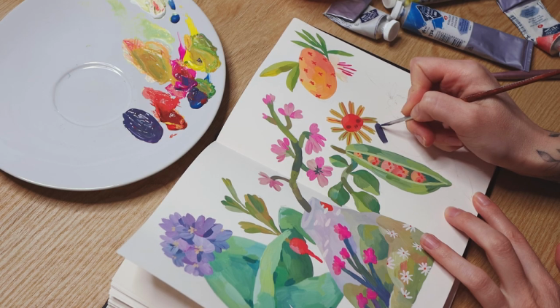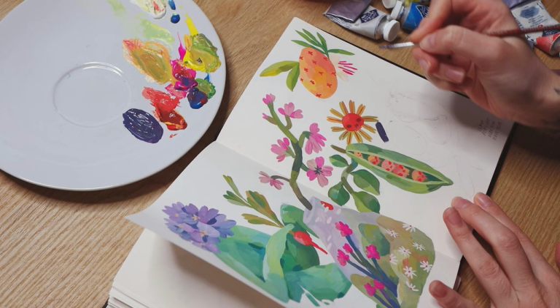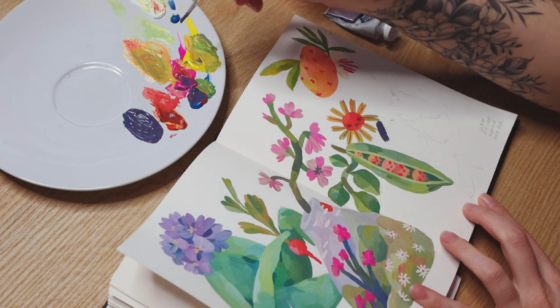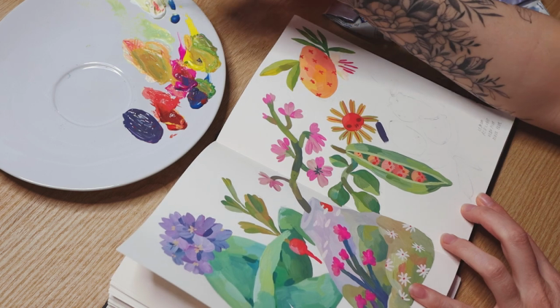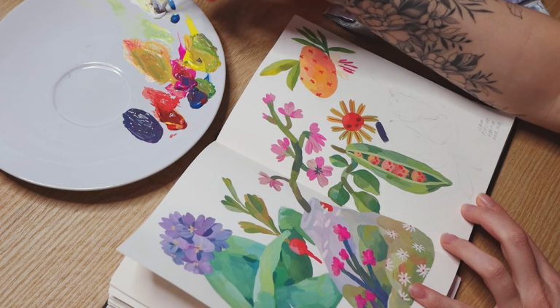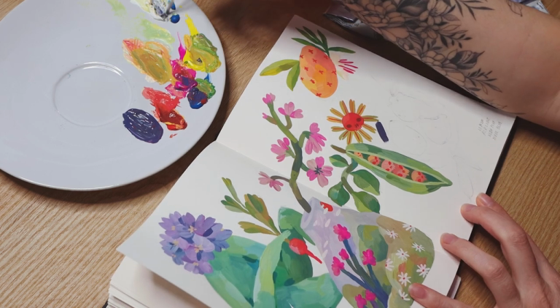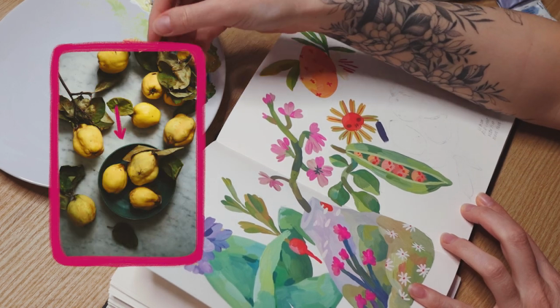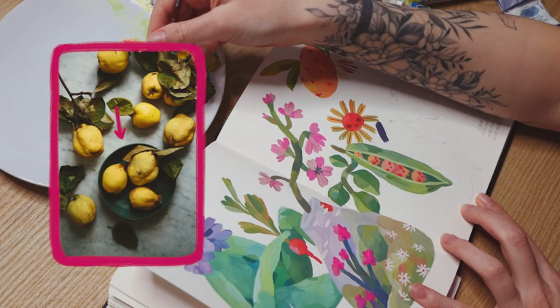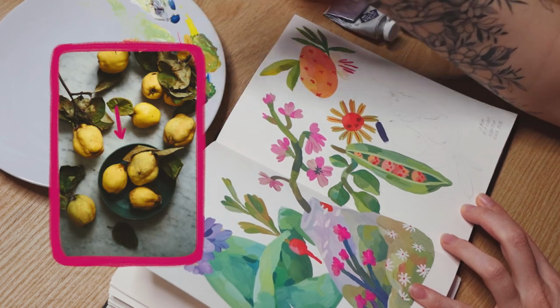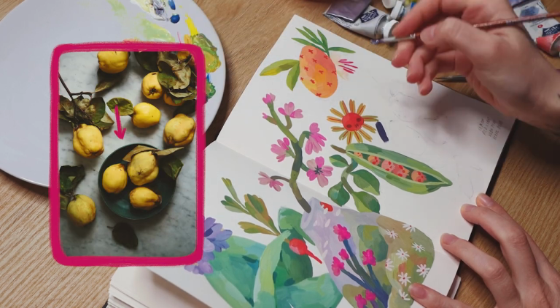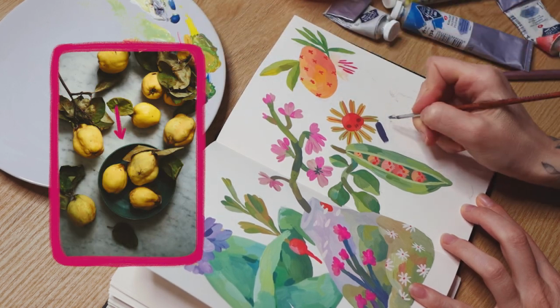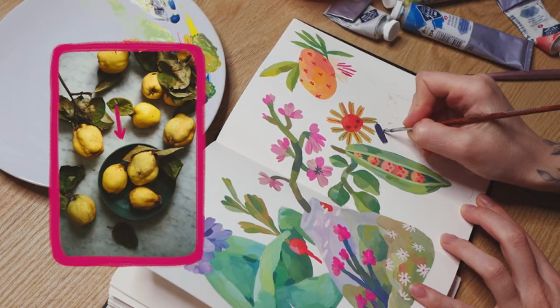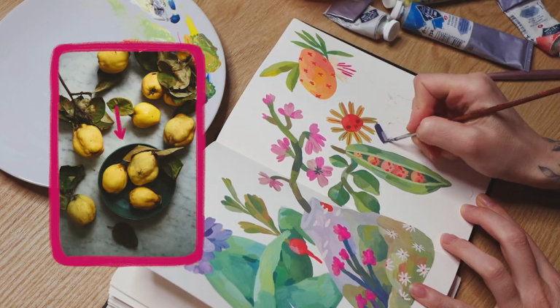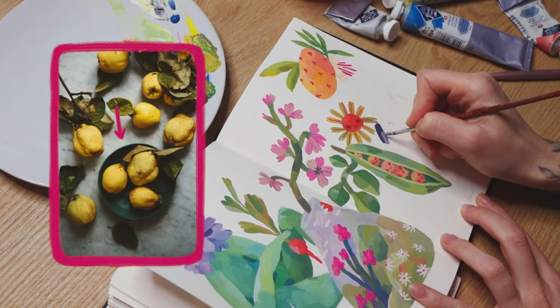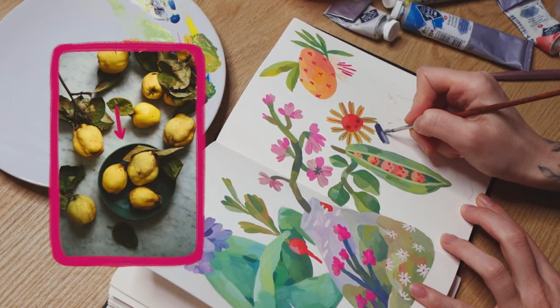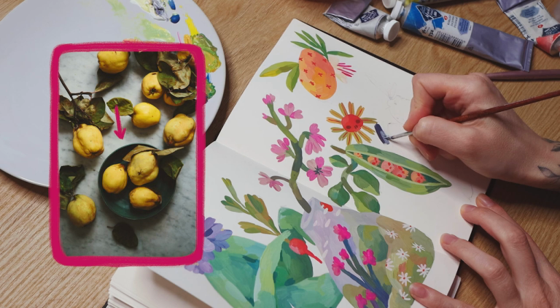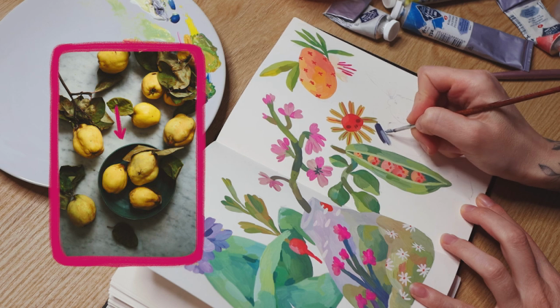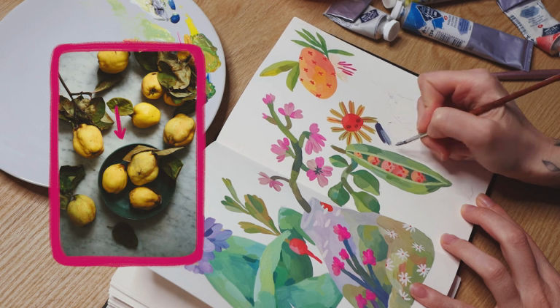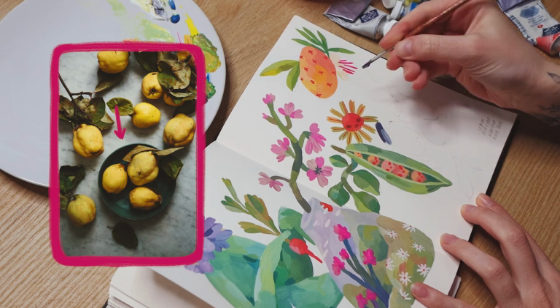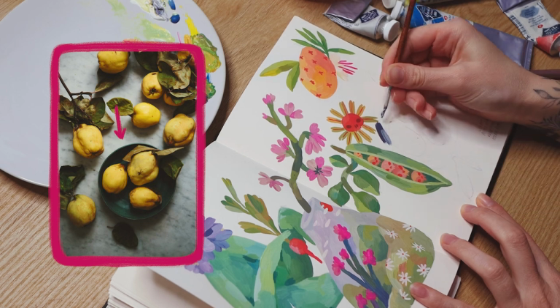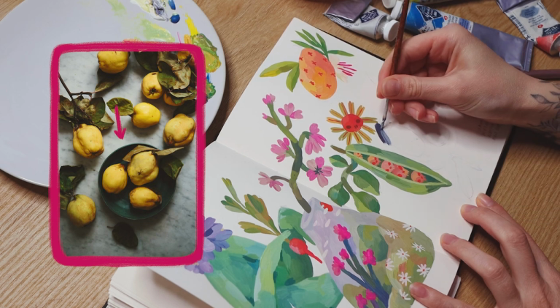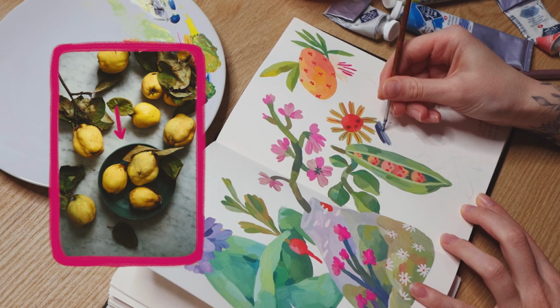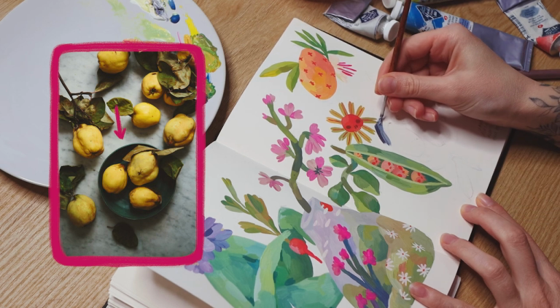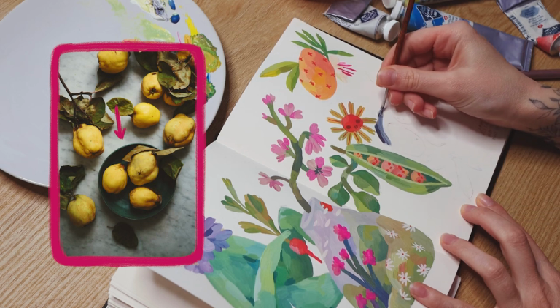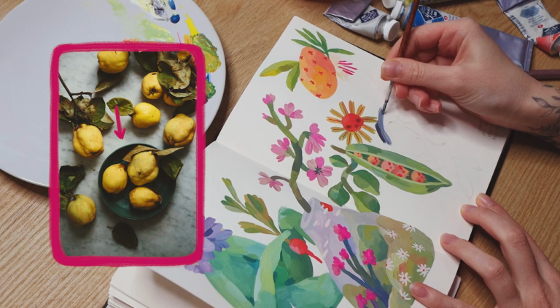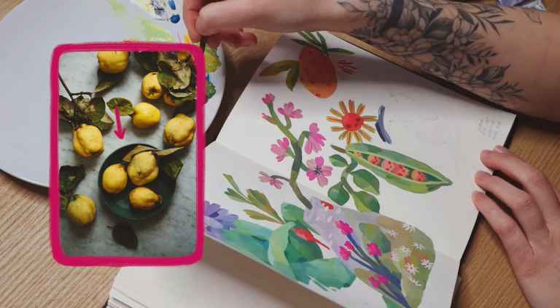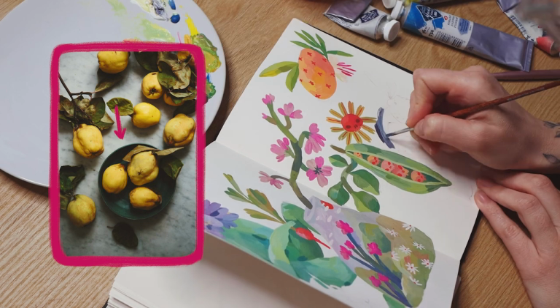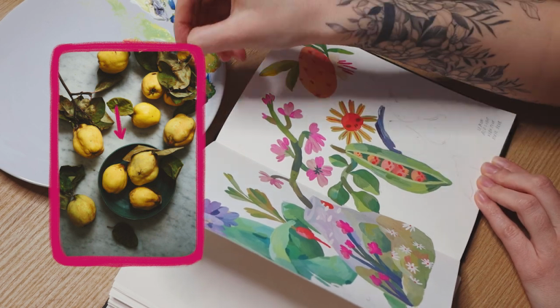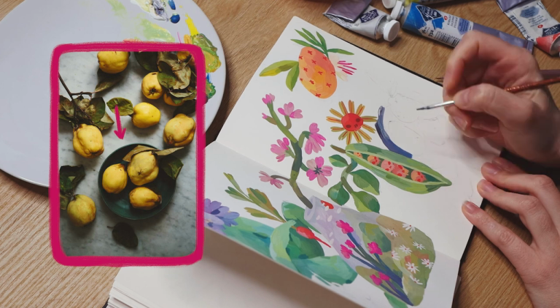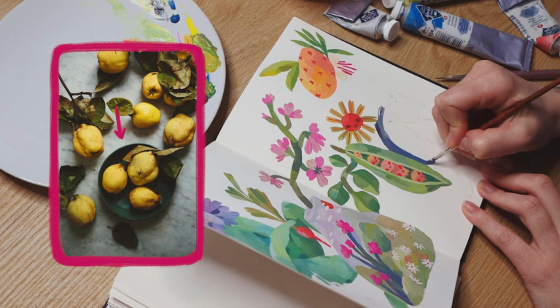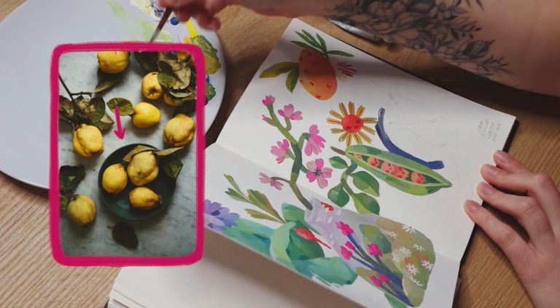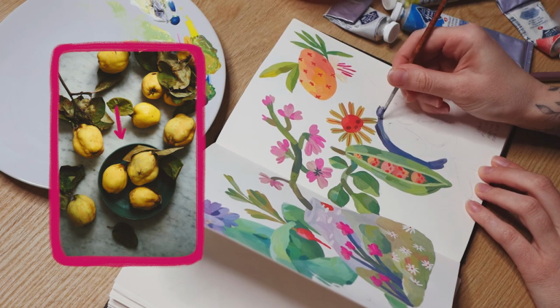I also loved this photo, especially the contrast between the fruits and the plate. I used different colors in my painting, but I wanted to keep that contrast.